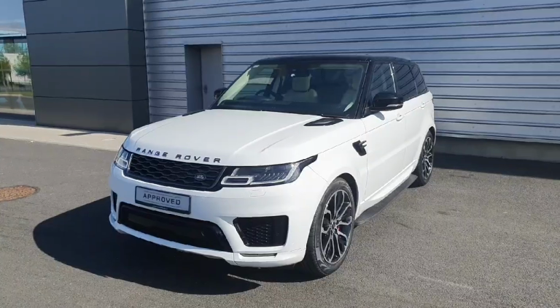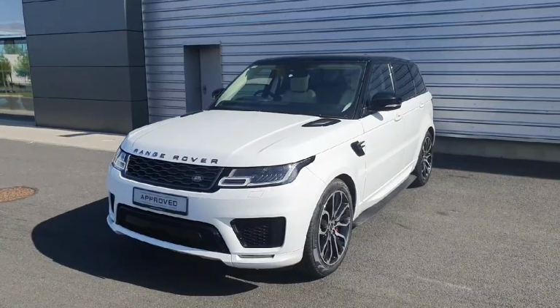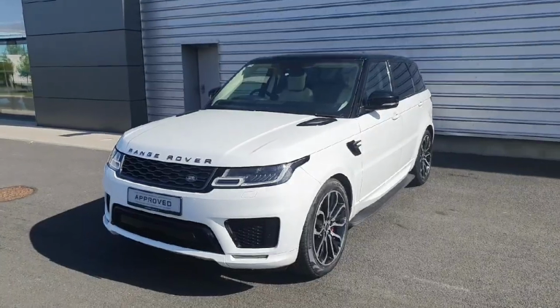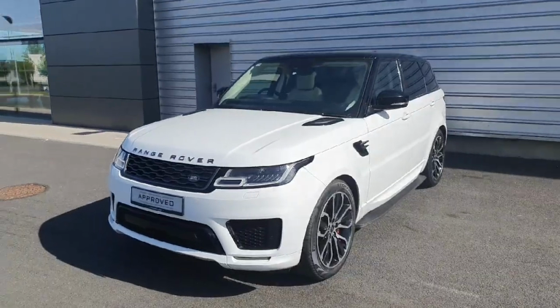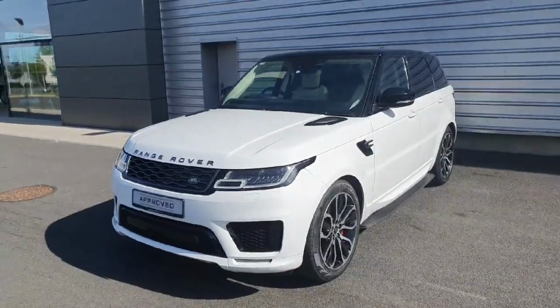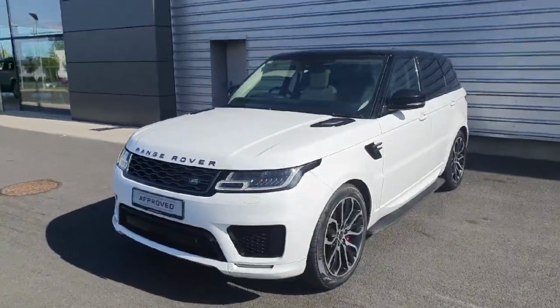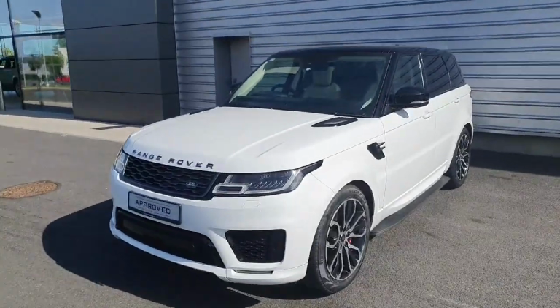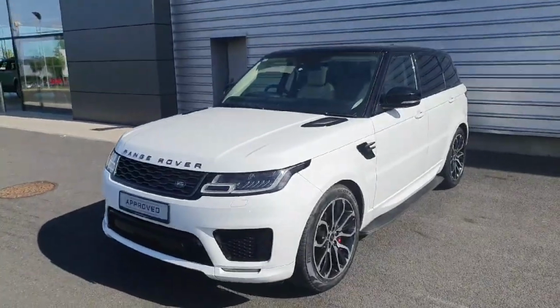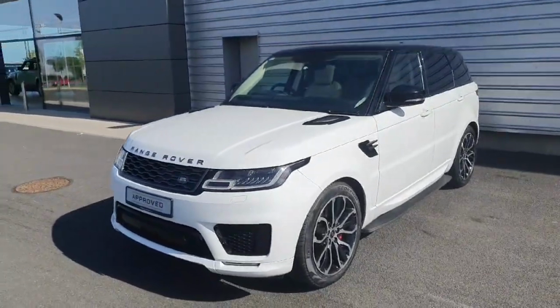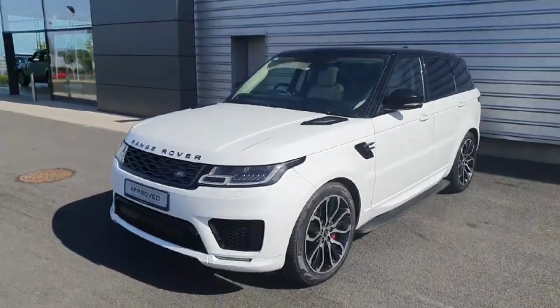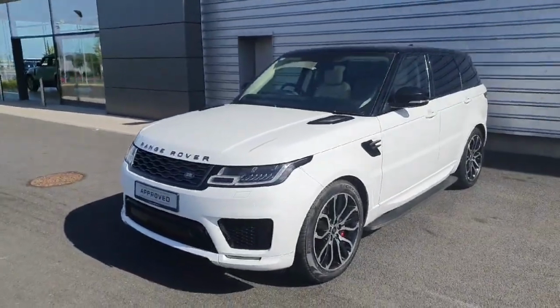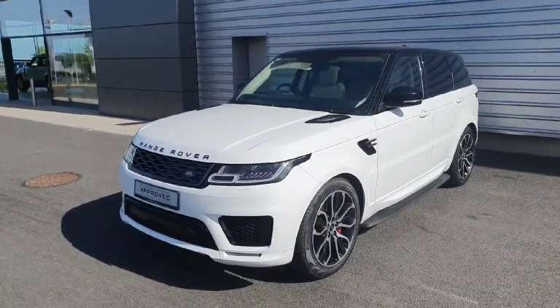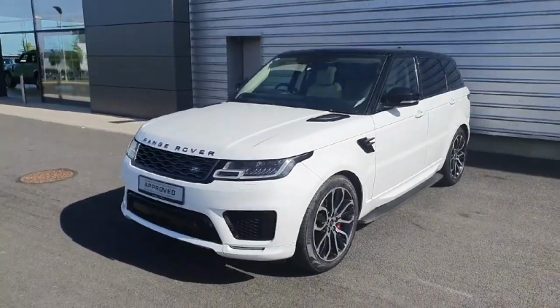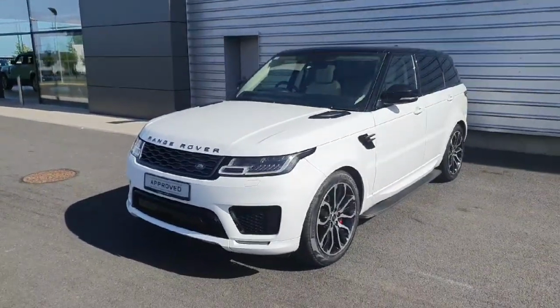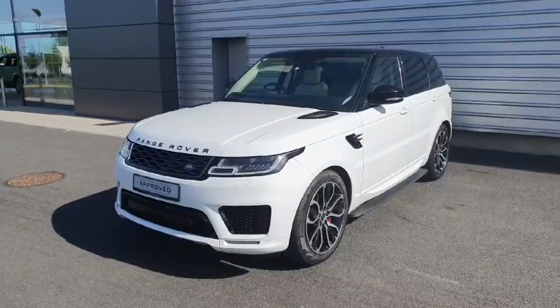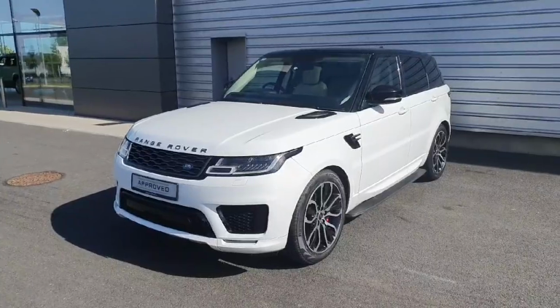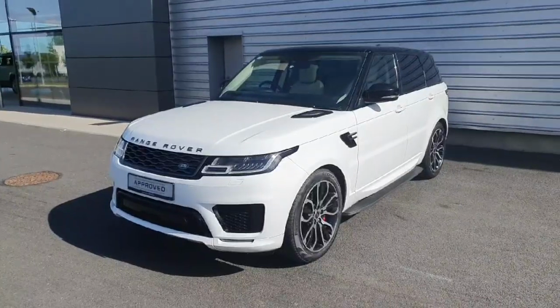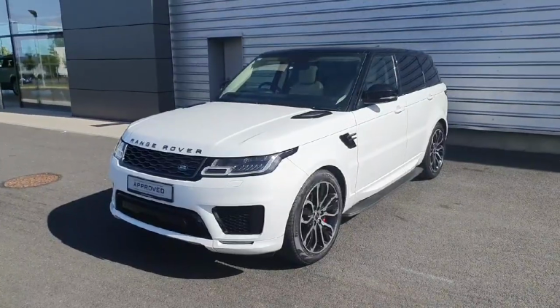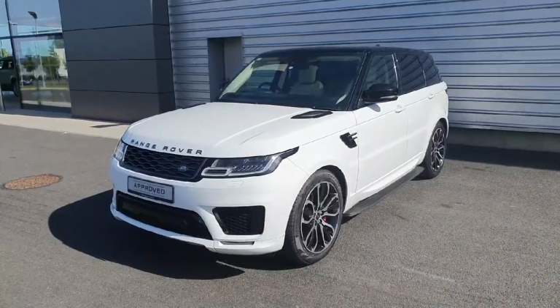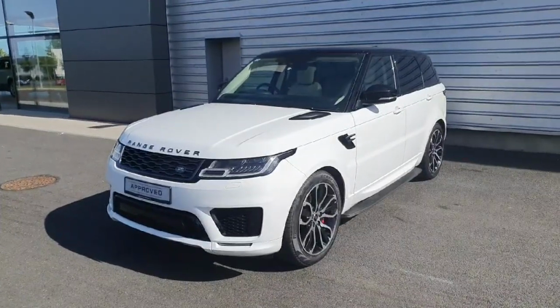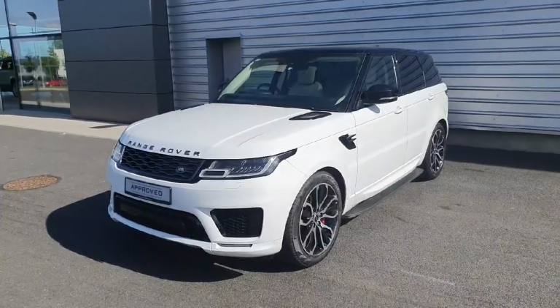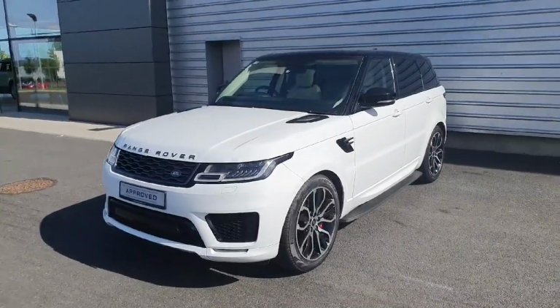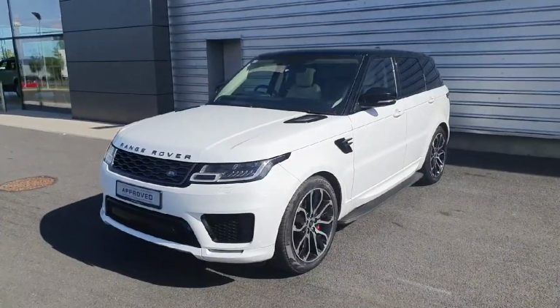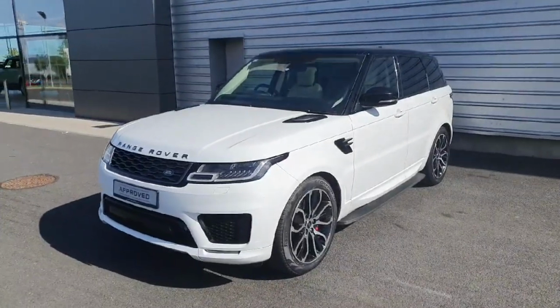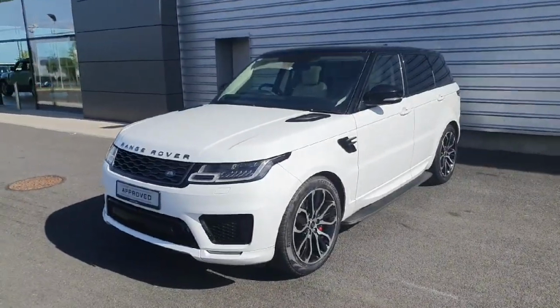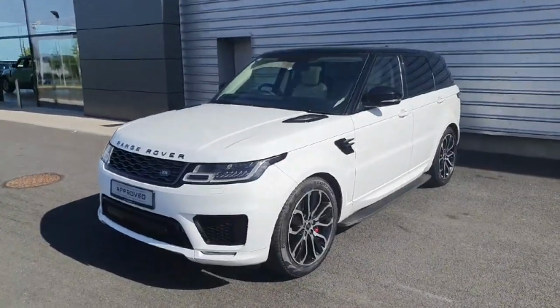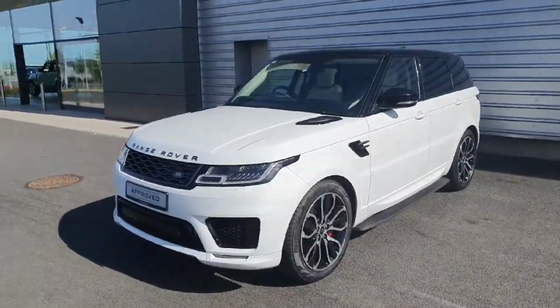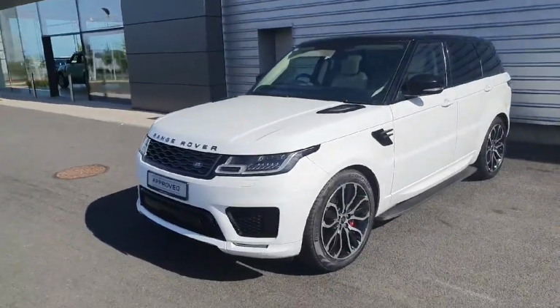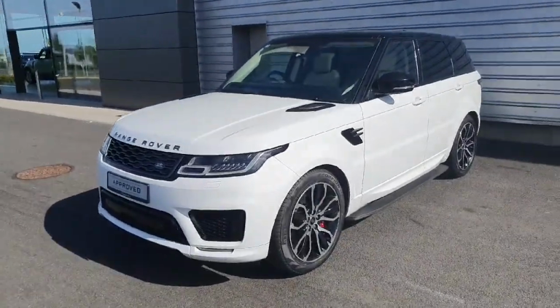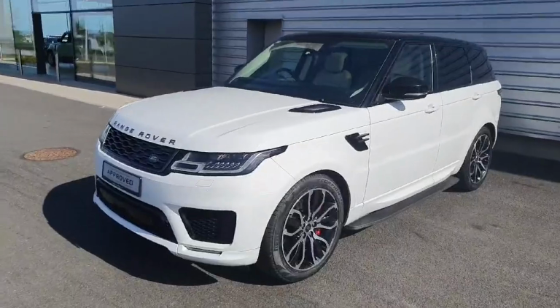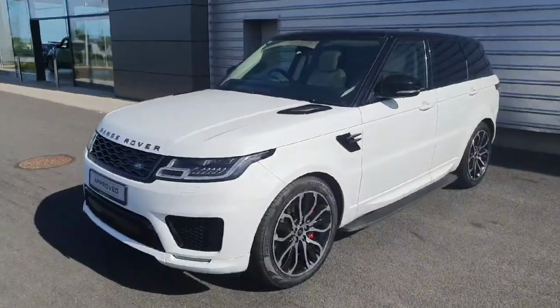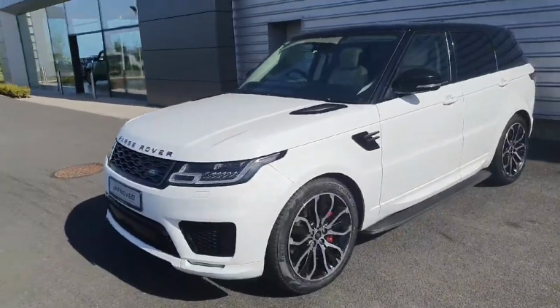Hello everyone and welcome back to Jodafee Land Rover. Today we have this absolutely stunning Range Rover Sport. It is a 2-liter plug-in hybrid electric vehicle. It is an HSE Dynamic and it is finished in Fuji White.